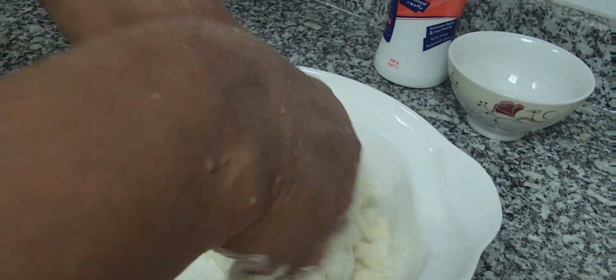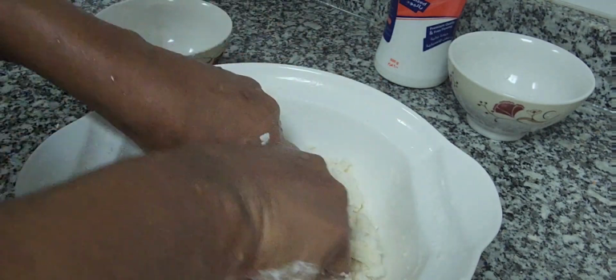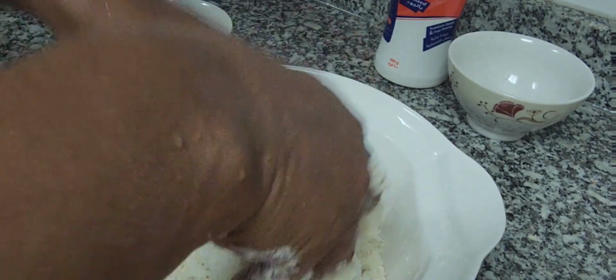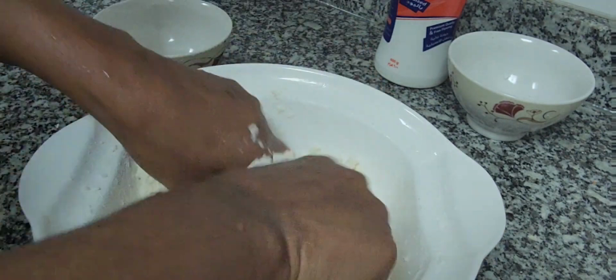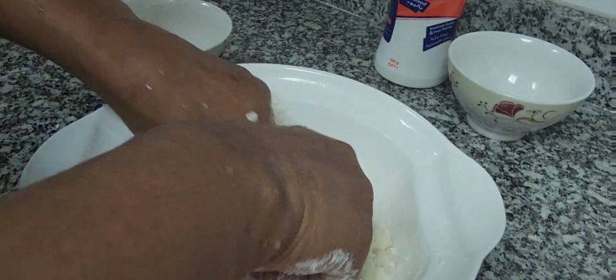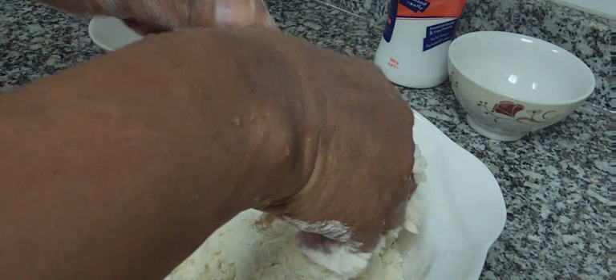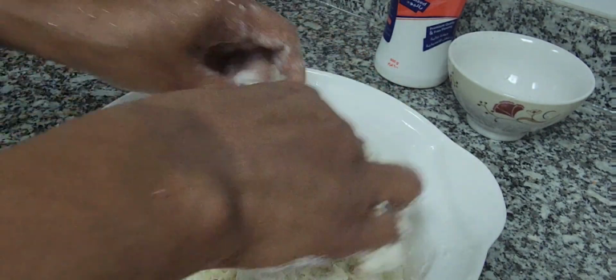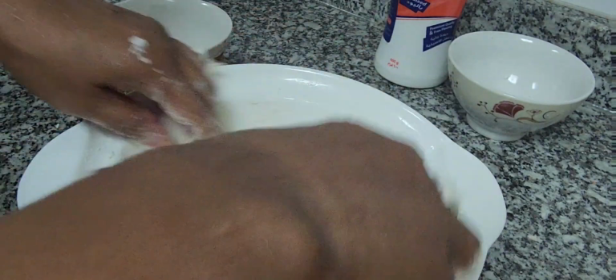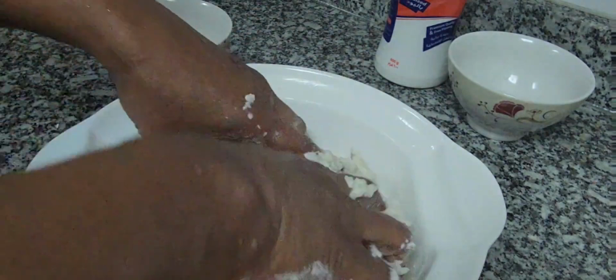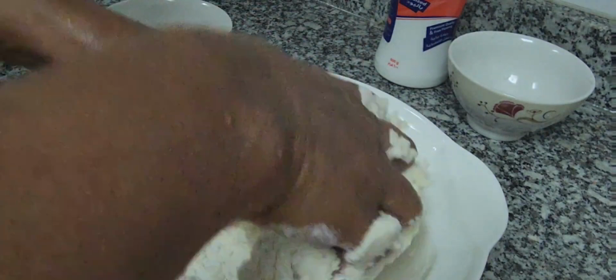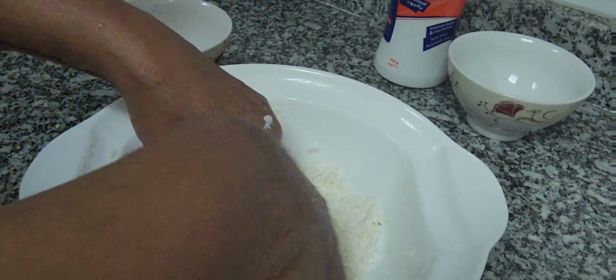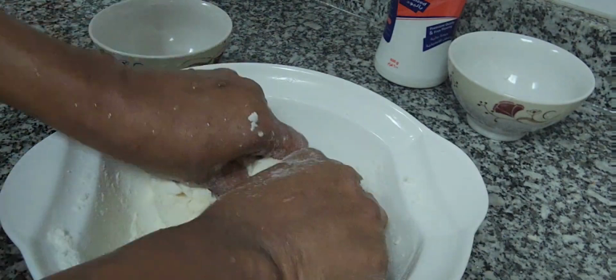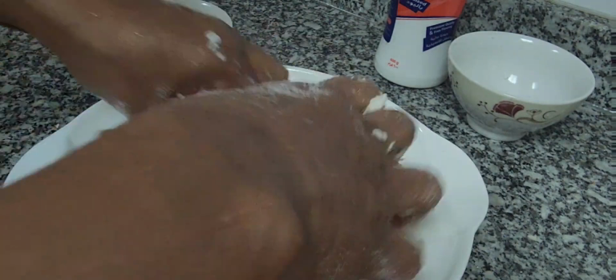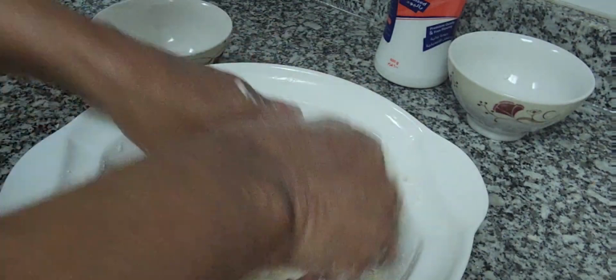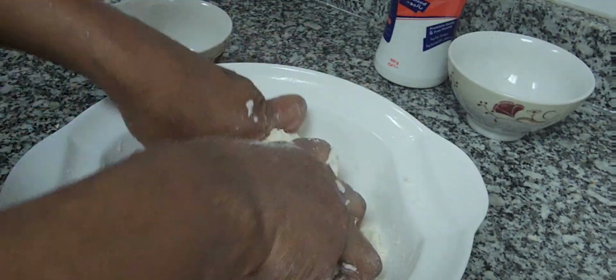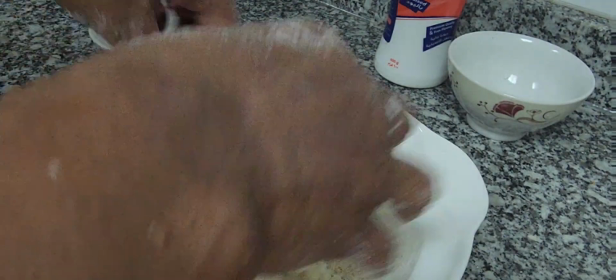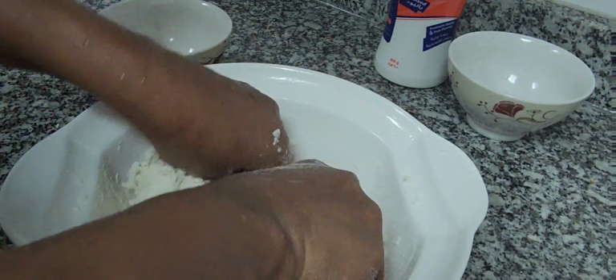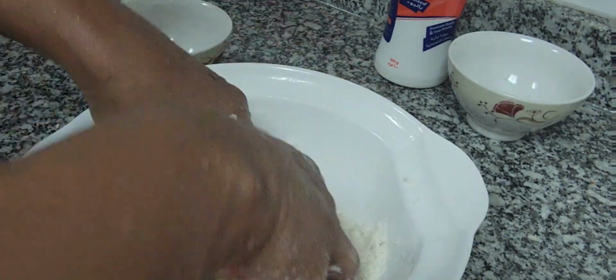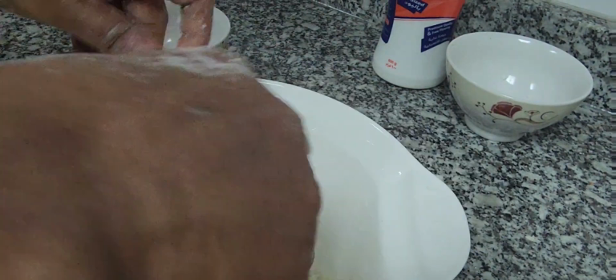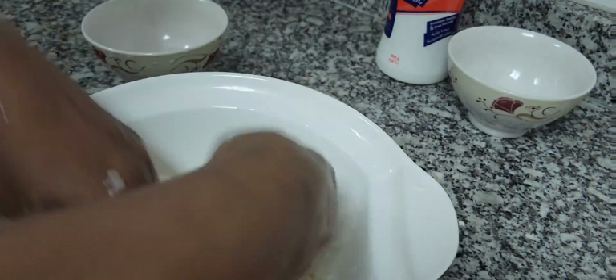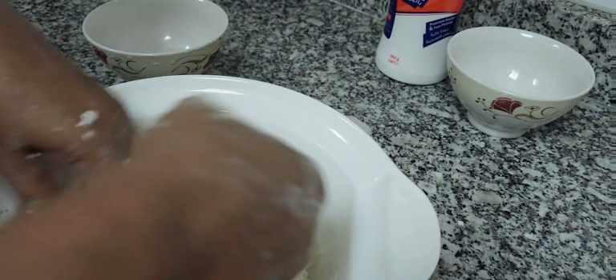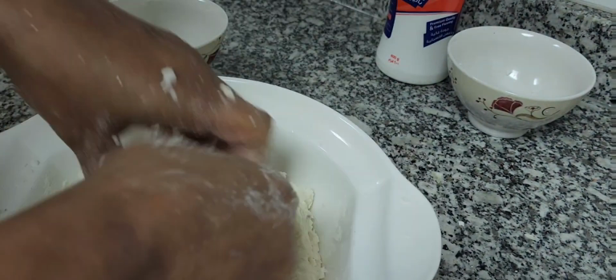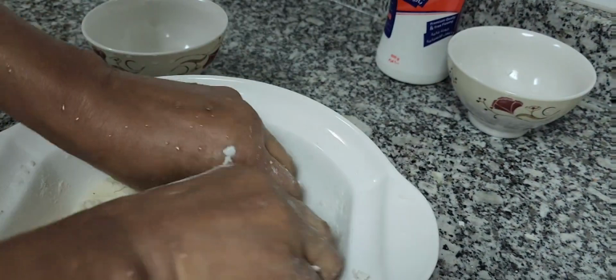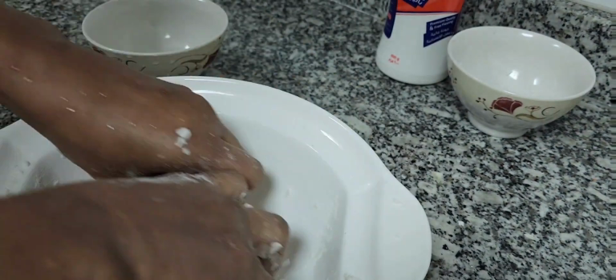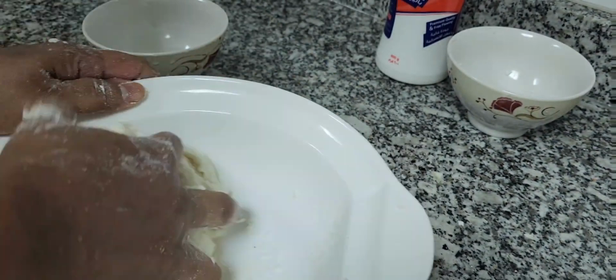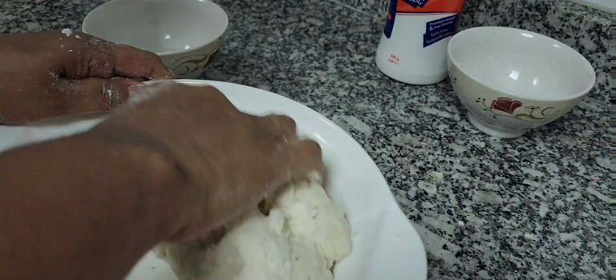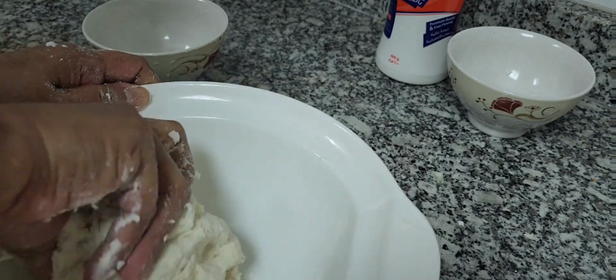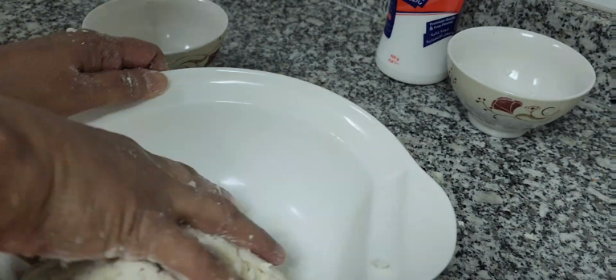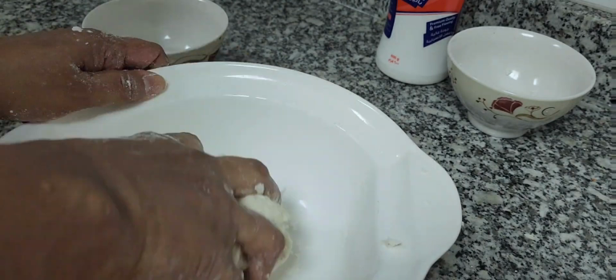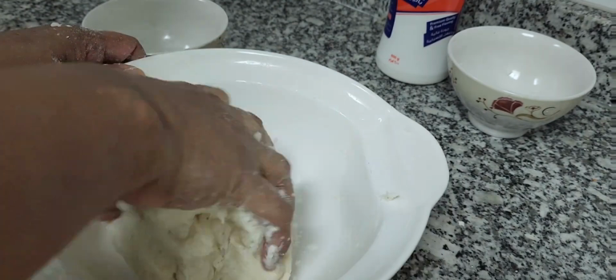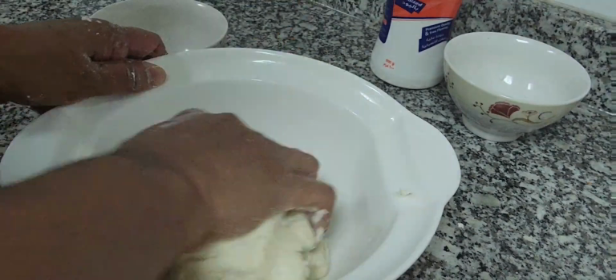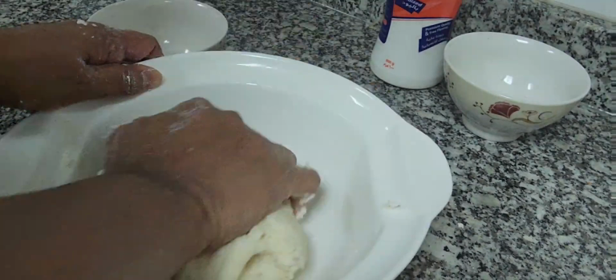You cannot do it with one hand — you have to use both hands. Knead it well and separate it into sections, and we actually make balls.